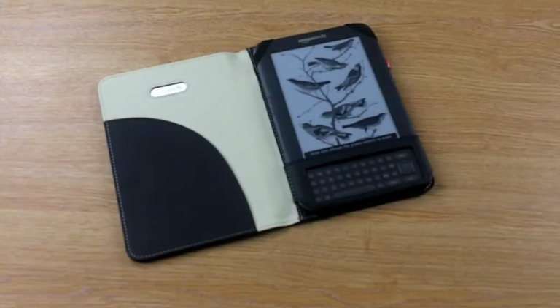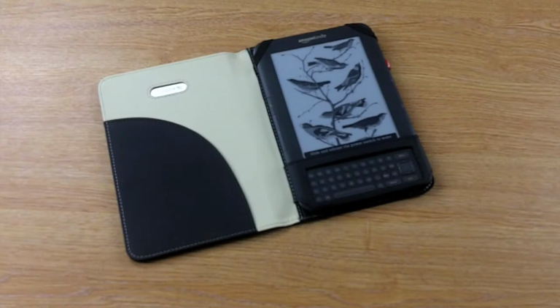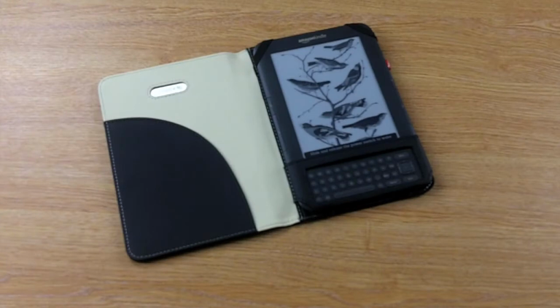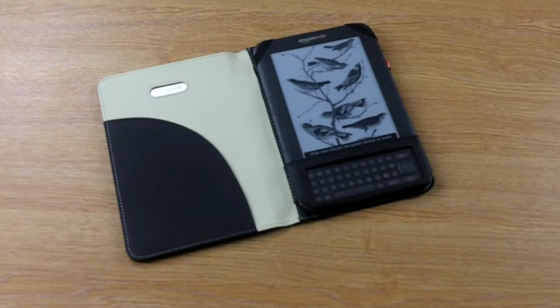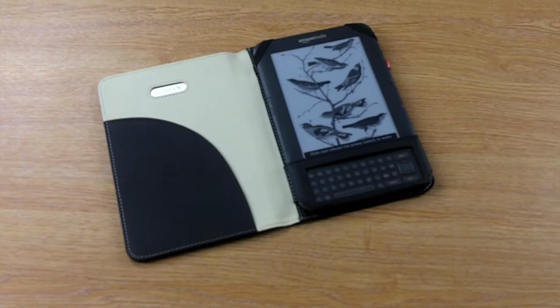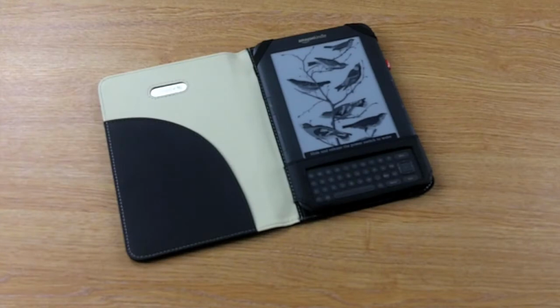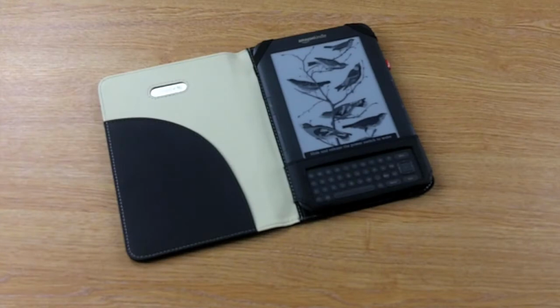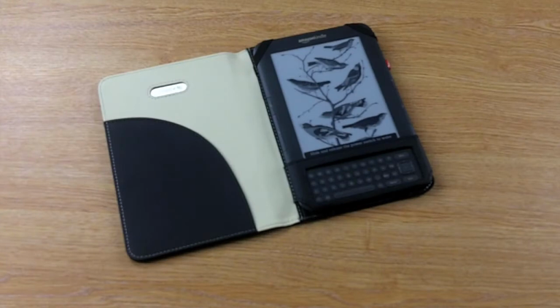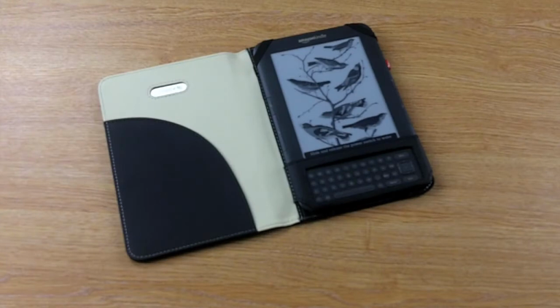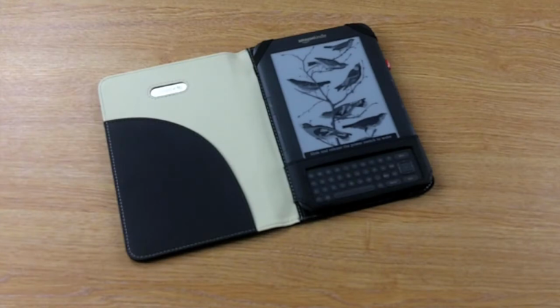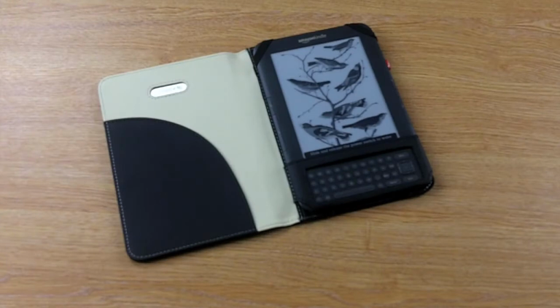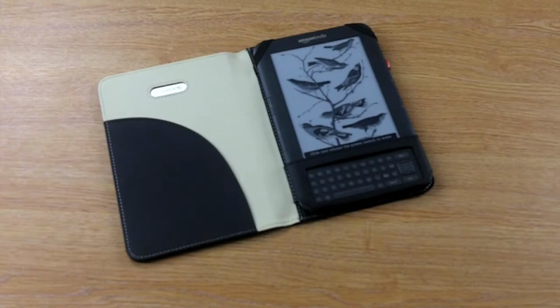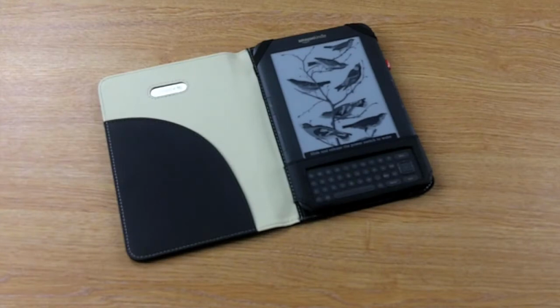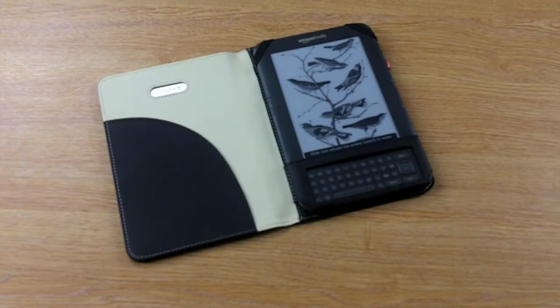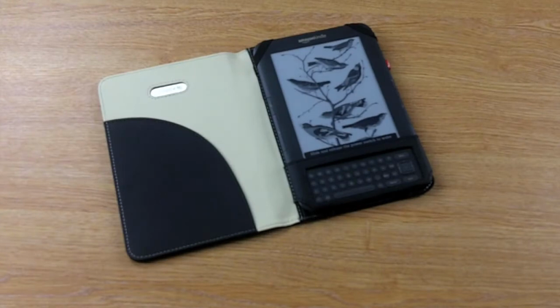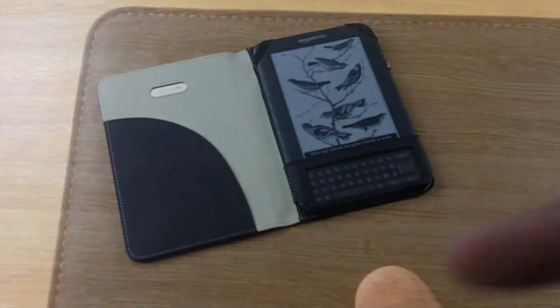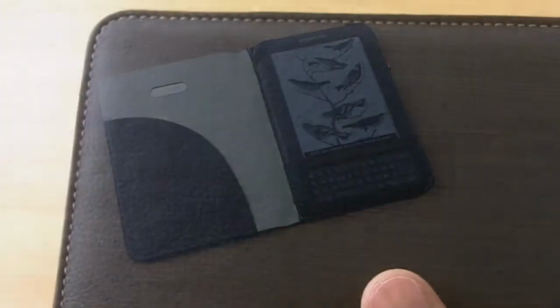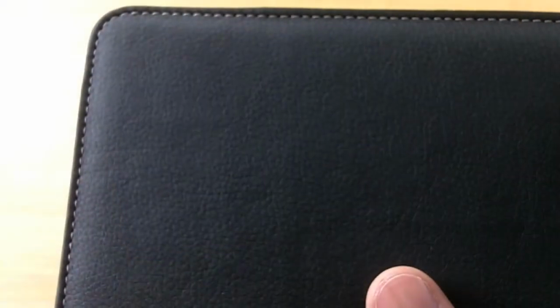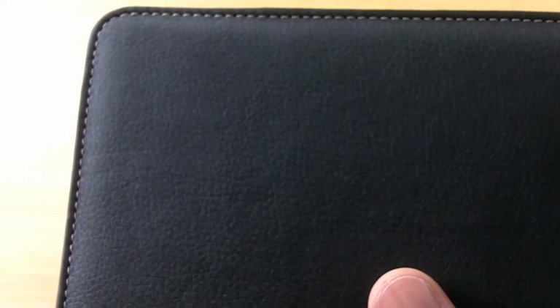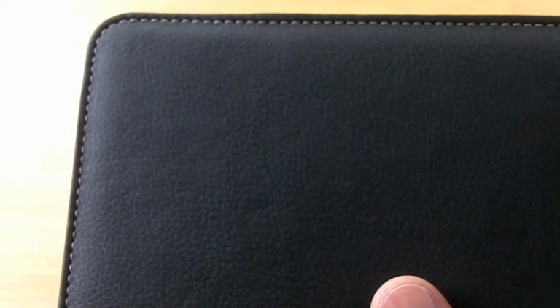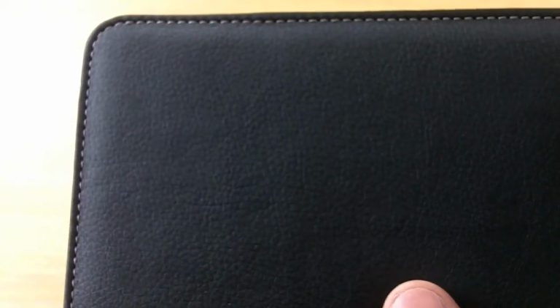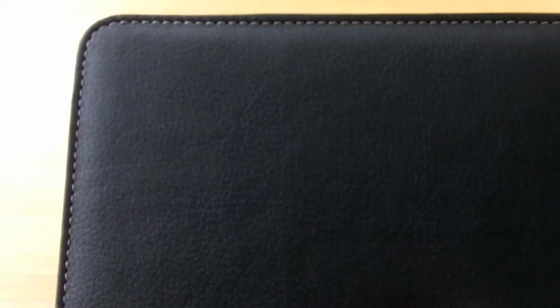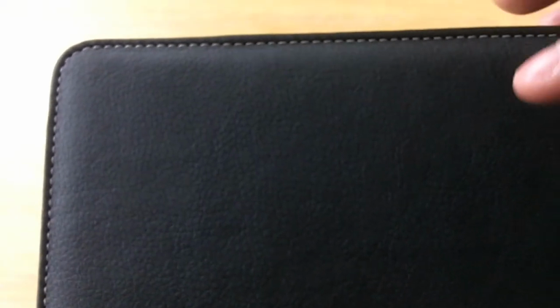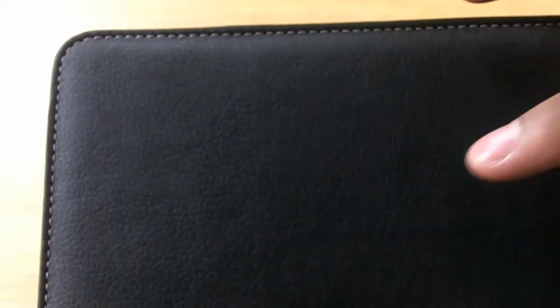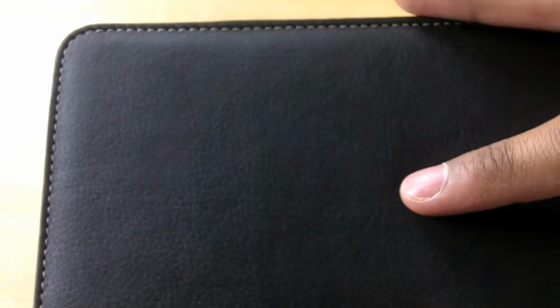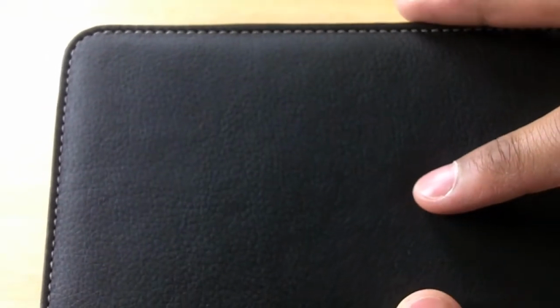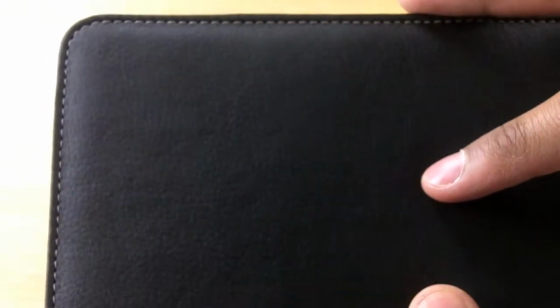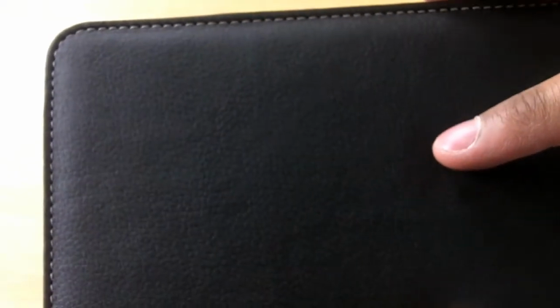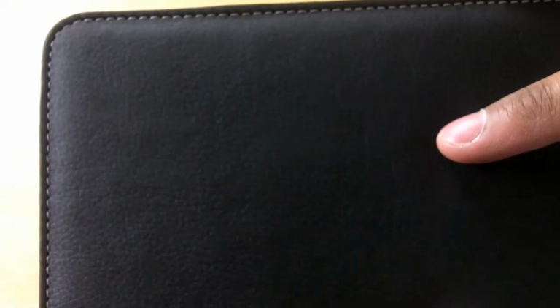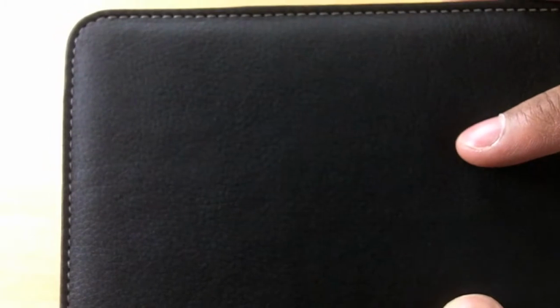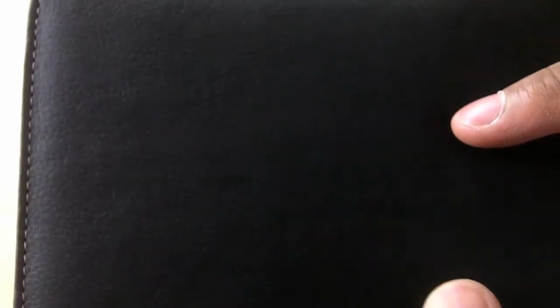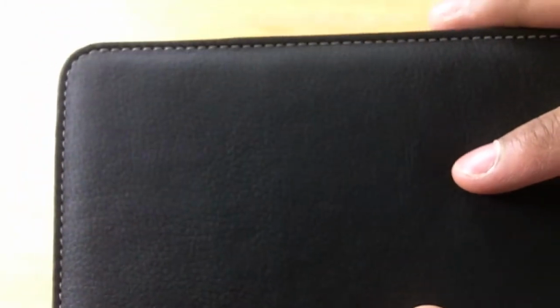Hi, I'd like to show you the Alu Leather Style Case for the Amazon Kindle, one of our most popular cases here at Mobile Fun. The case is made from a soft and hard wearing leather style material. It actually had me fooled because I thought it was real leather.